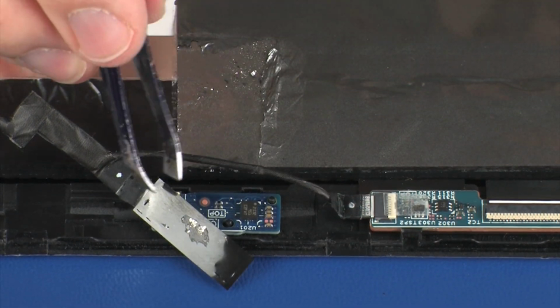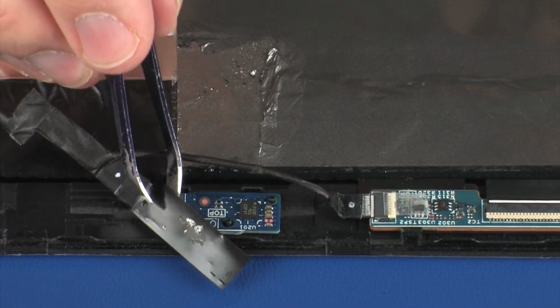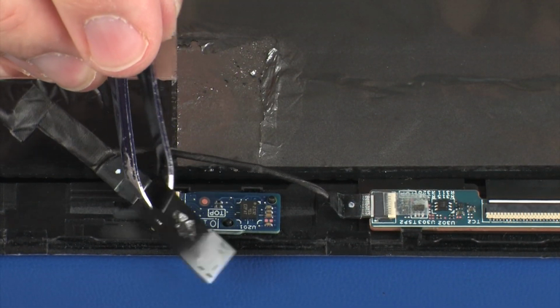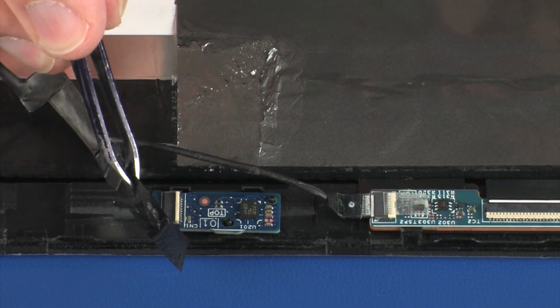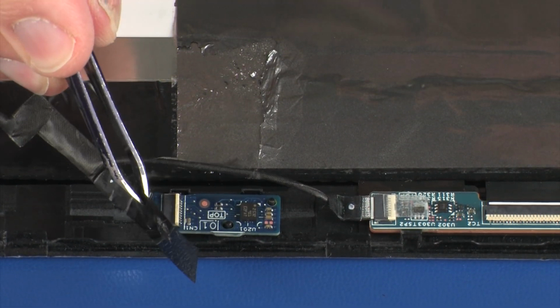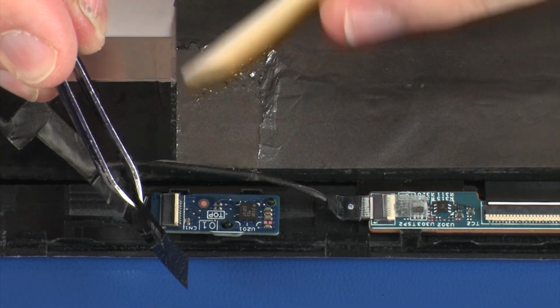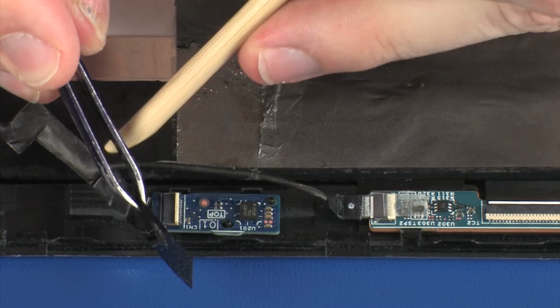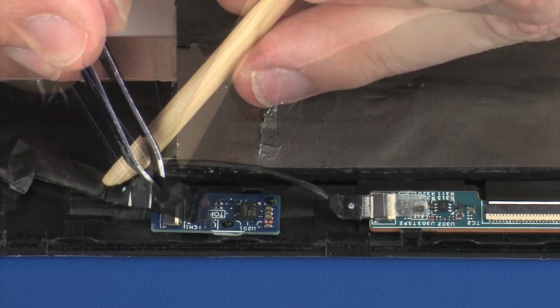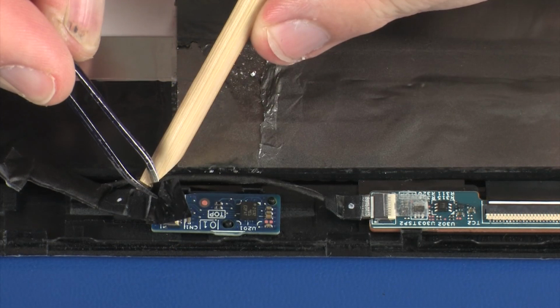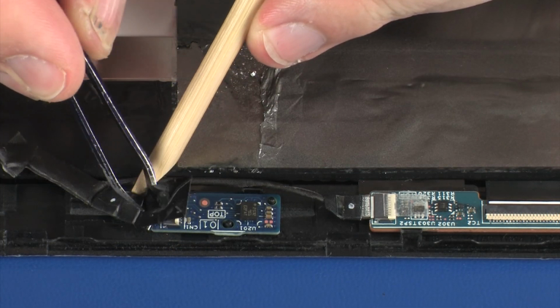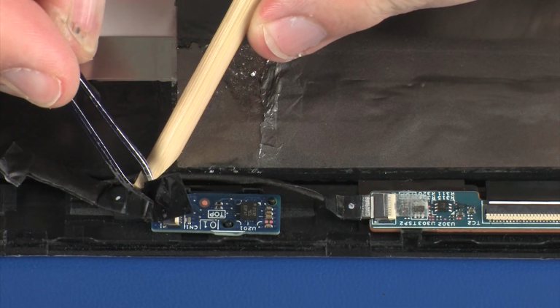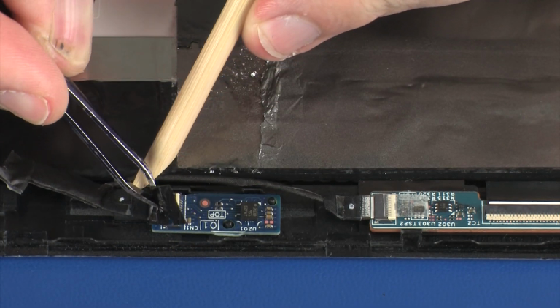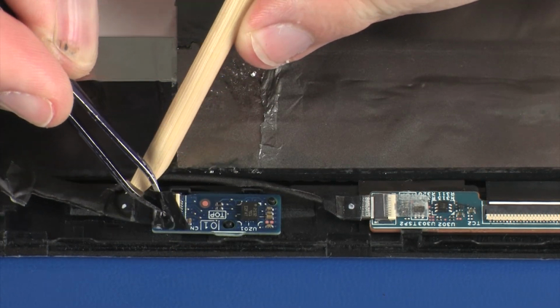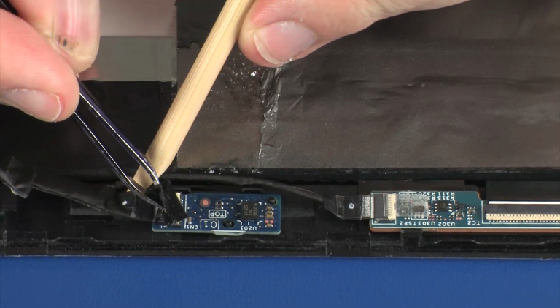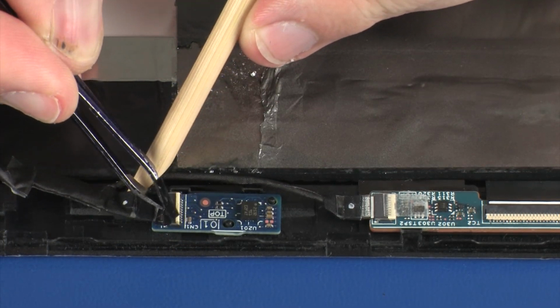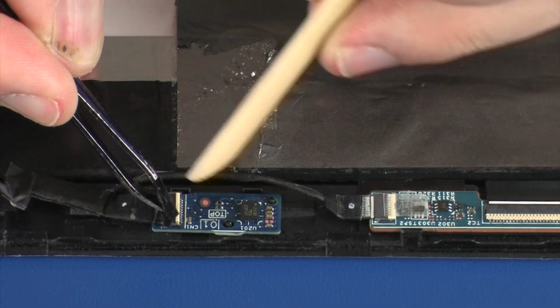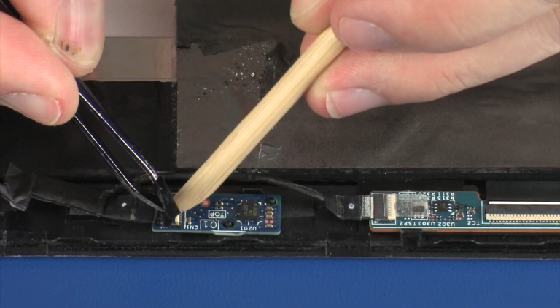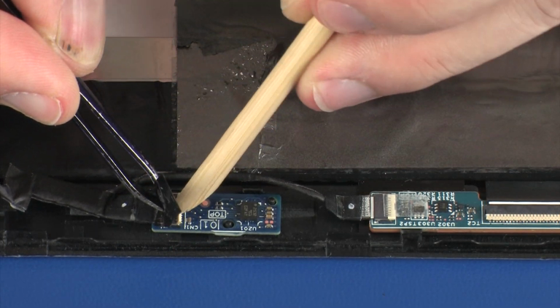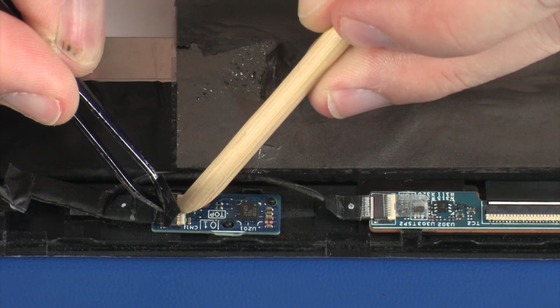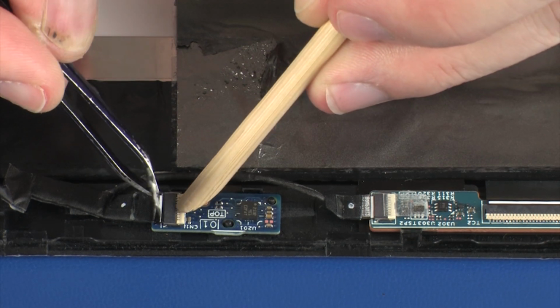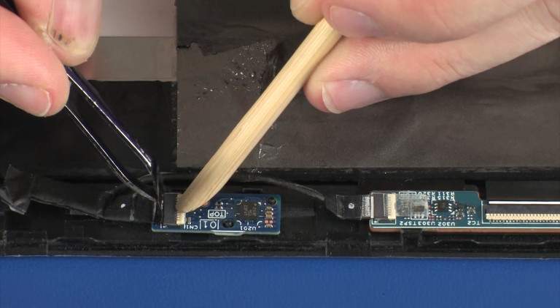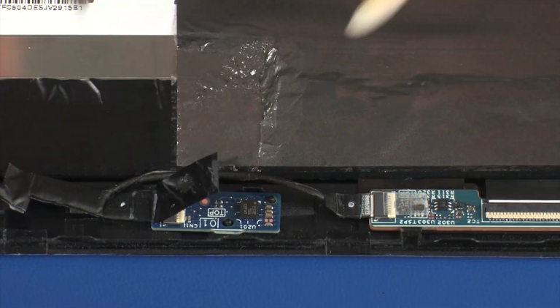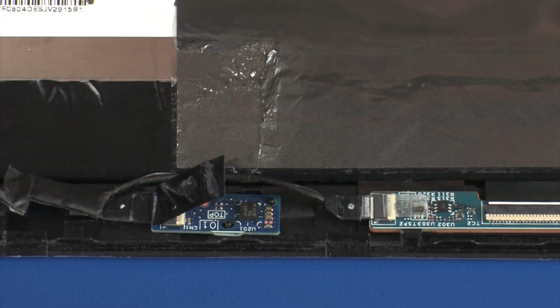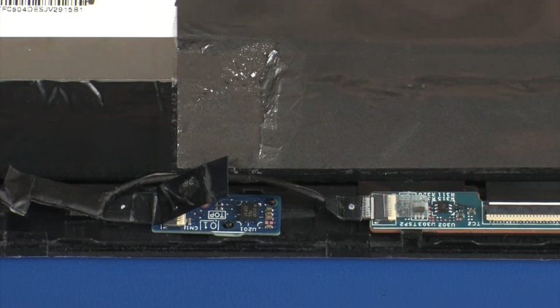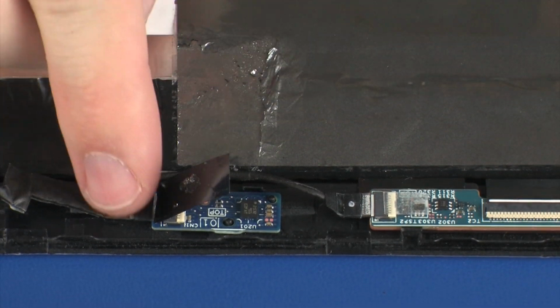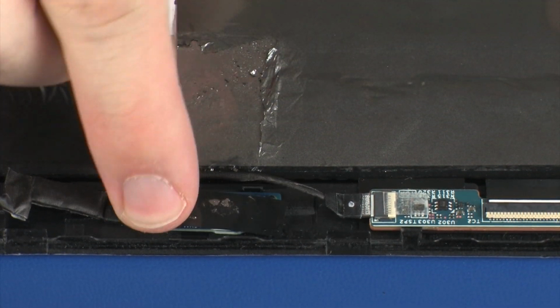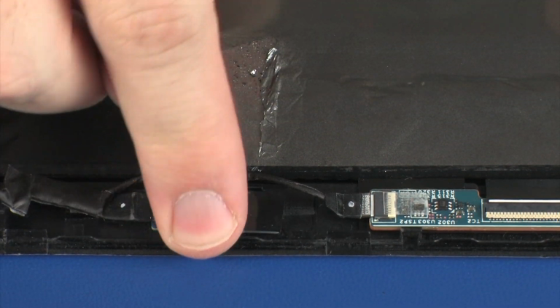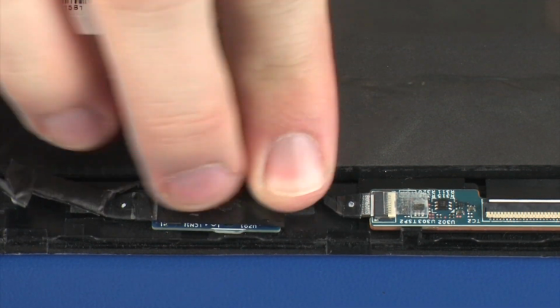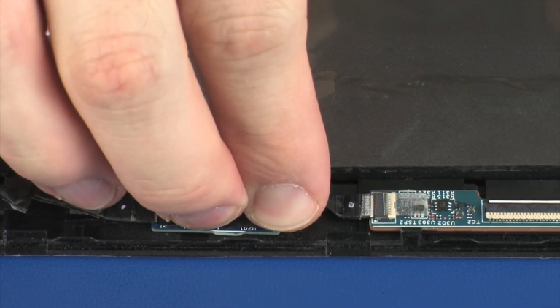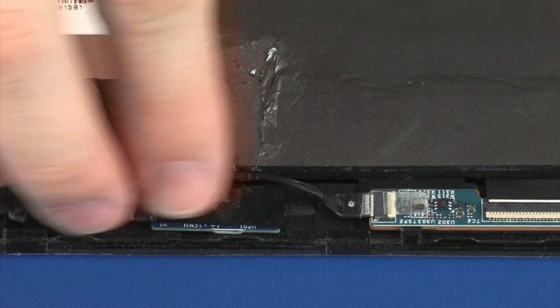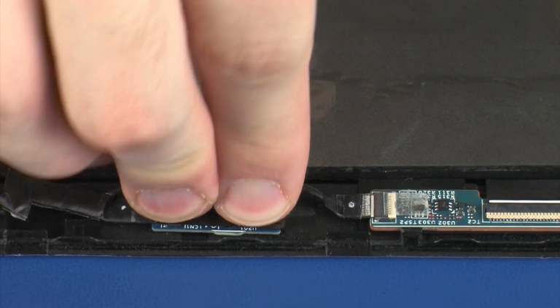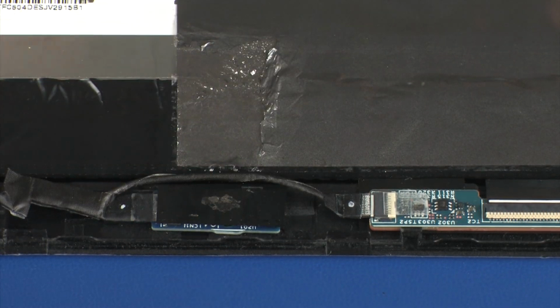Insert the touchscreen cable into the touchscreen ZIF connector on the G-sensor board. Press the locking bar down to lock the cable into place, and replace the retention tape. CAUTION: Use care to prevent damaging the ZIF connector and cable.